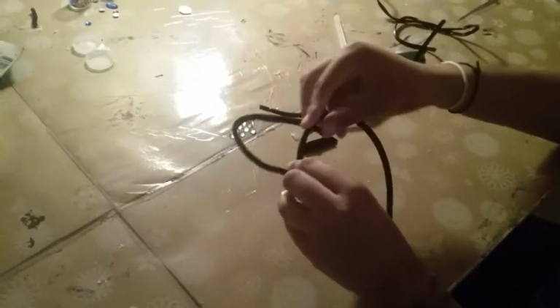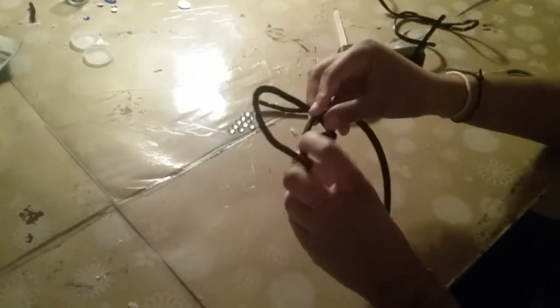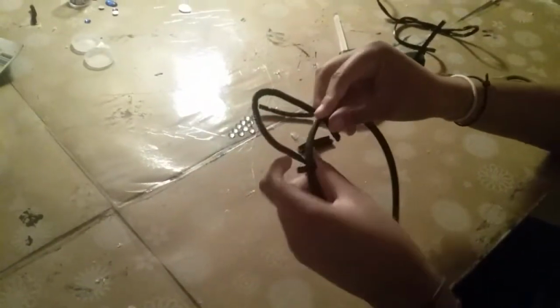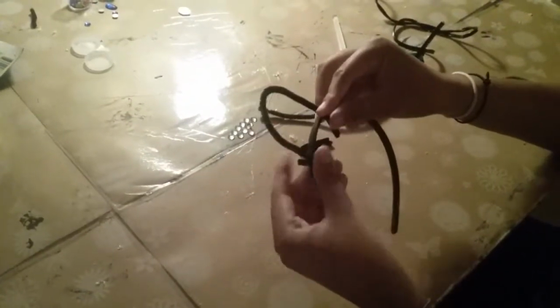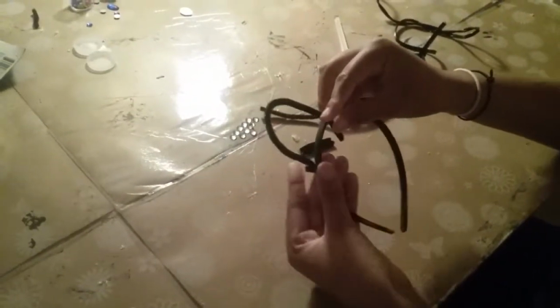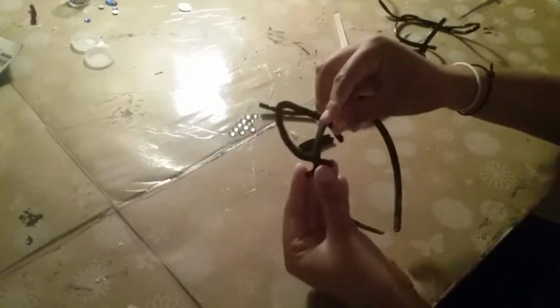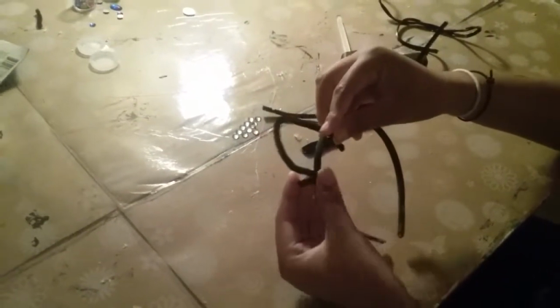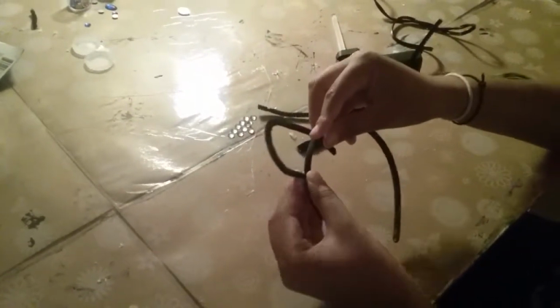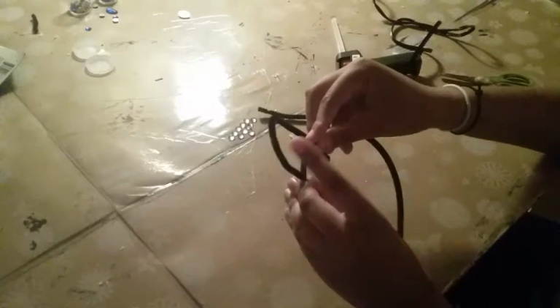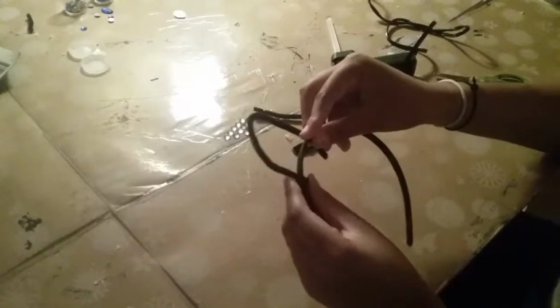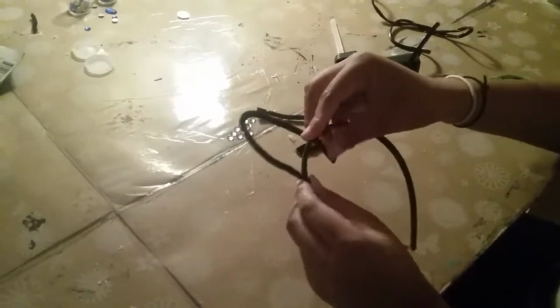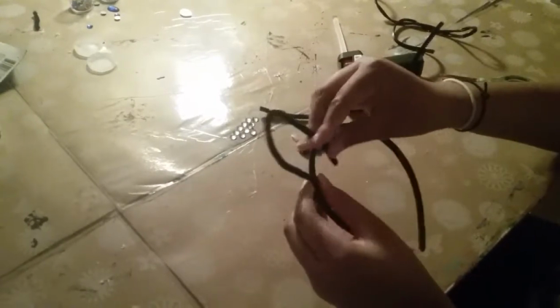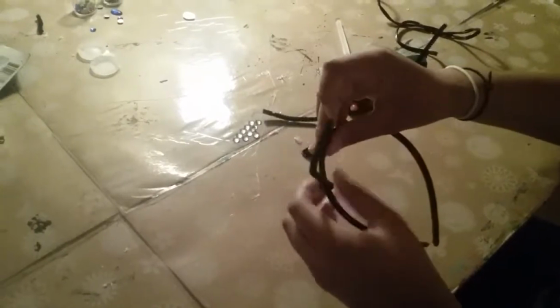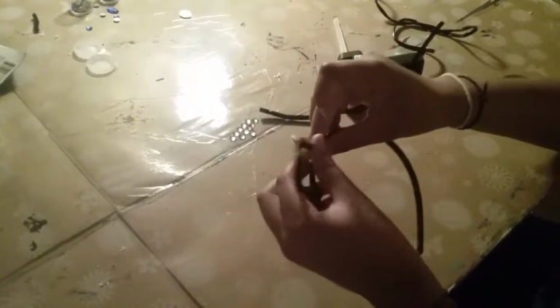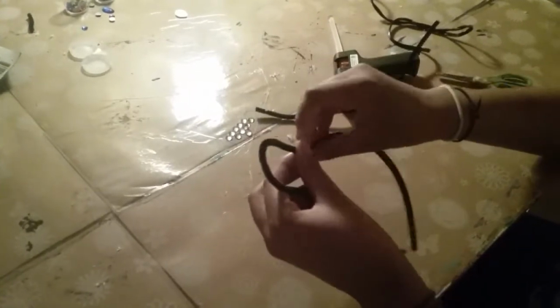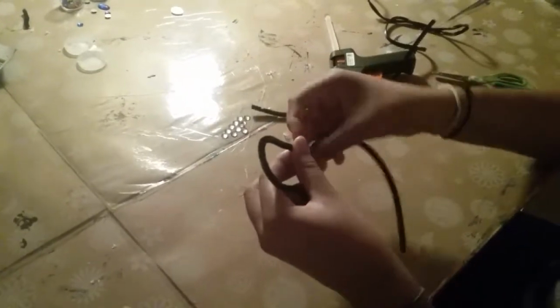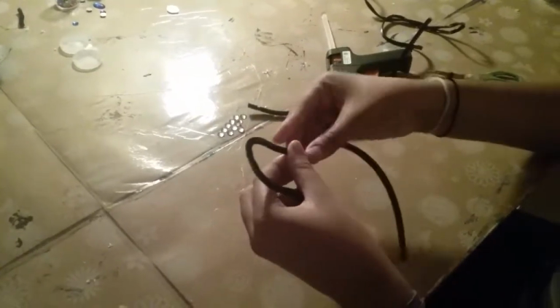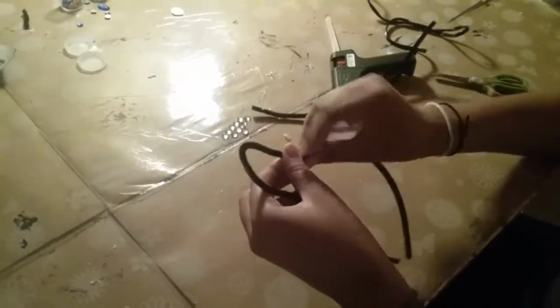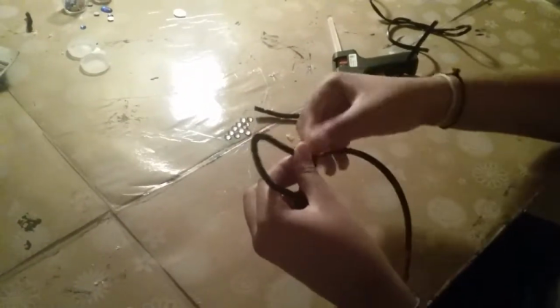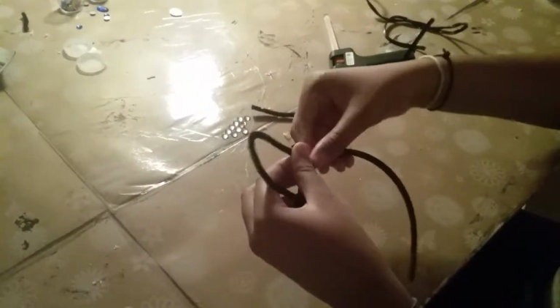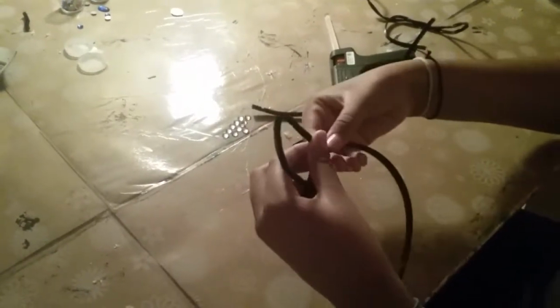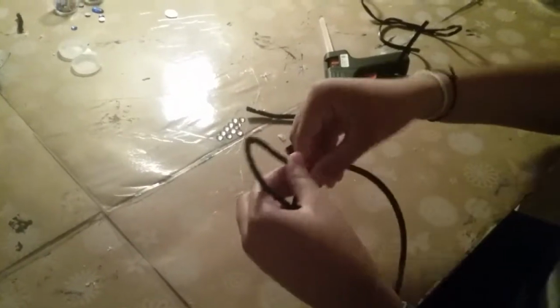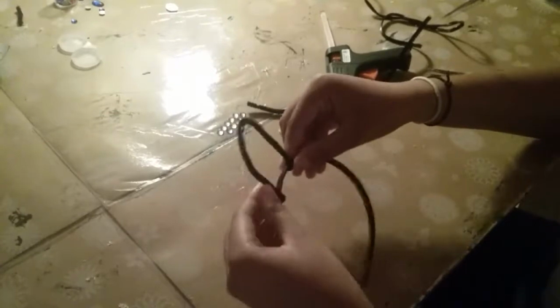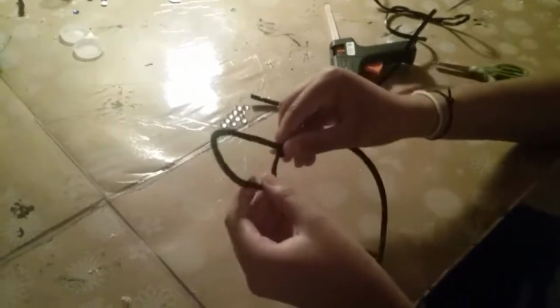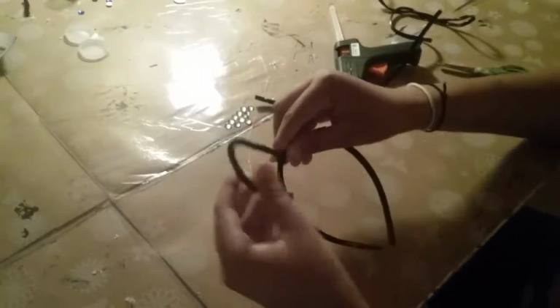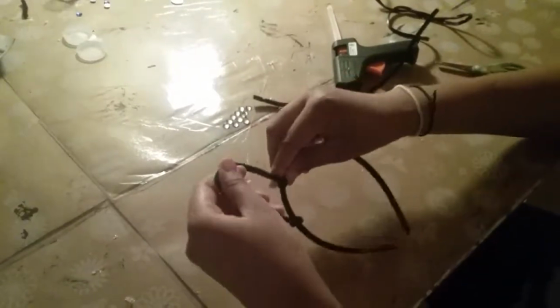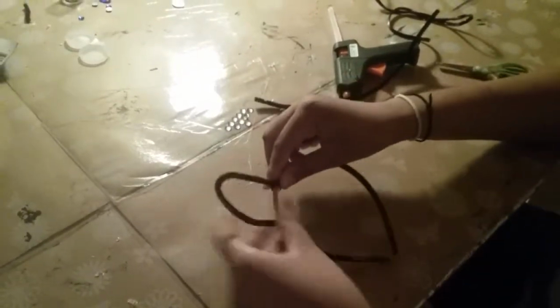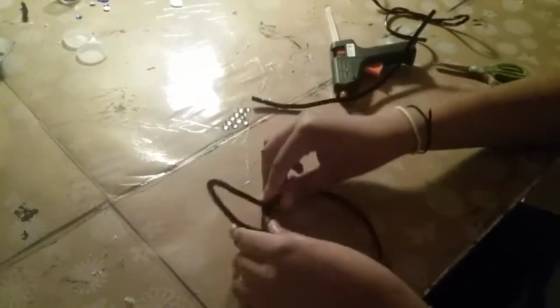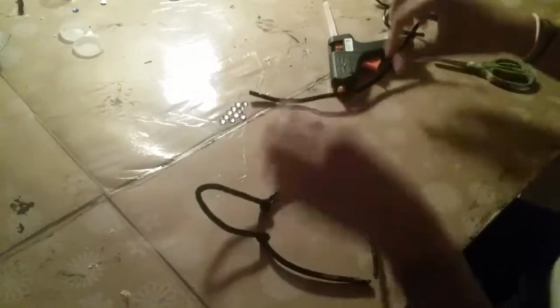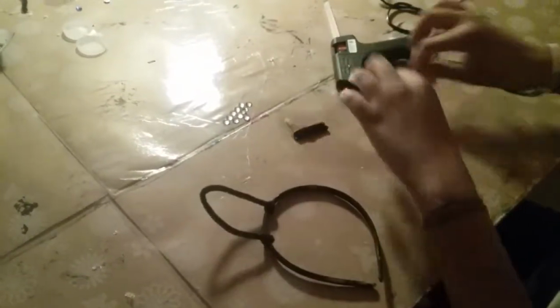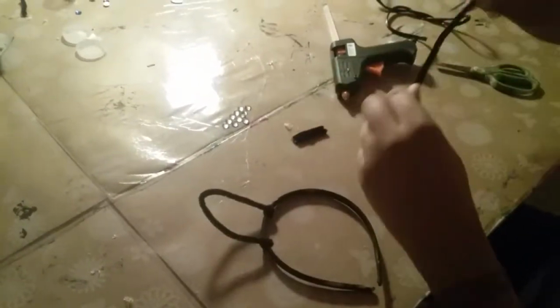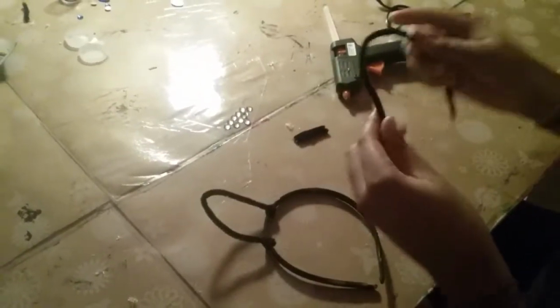And you're just going to fold it back onto the headband, like so. Now you're going to do the same thing with the other one.